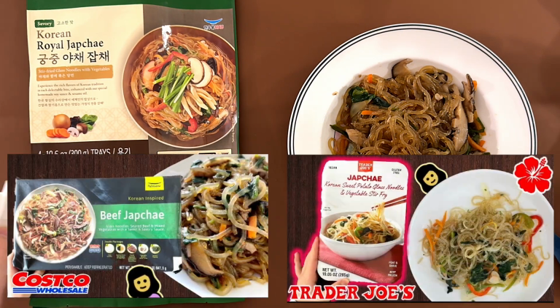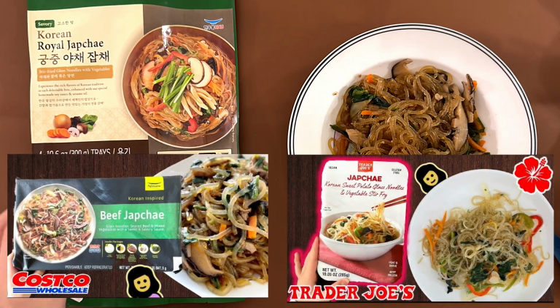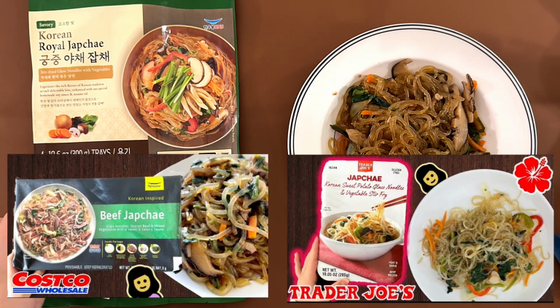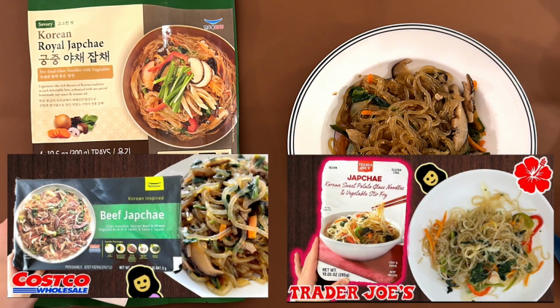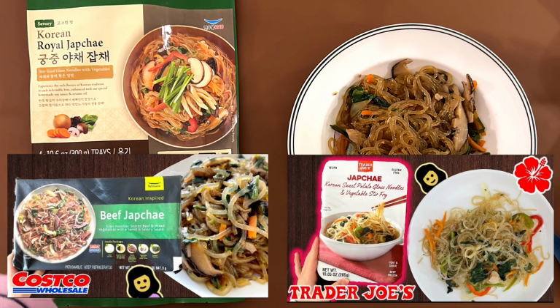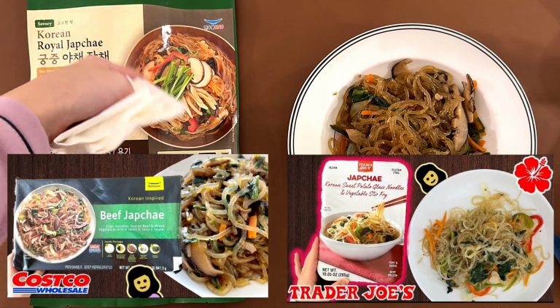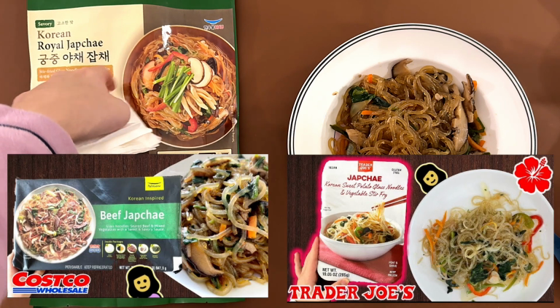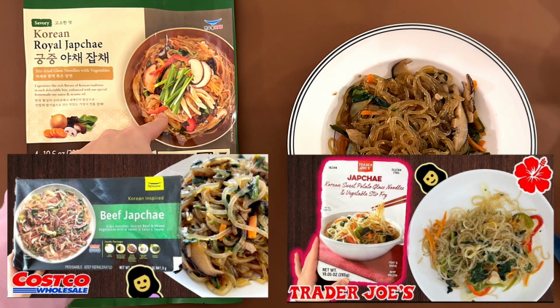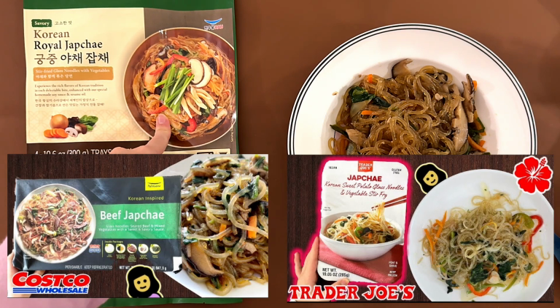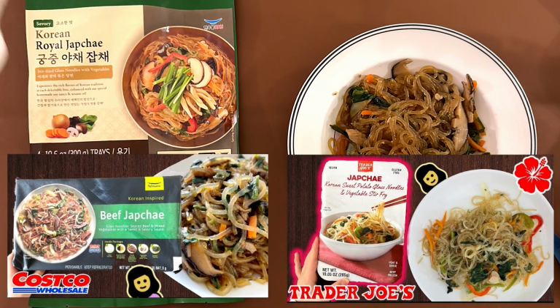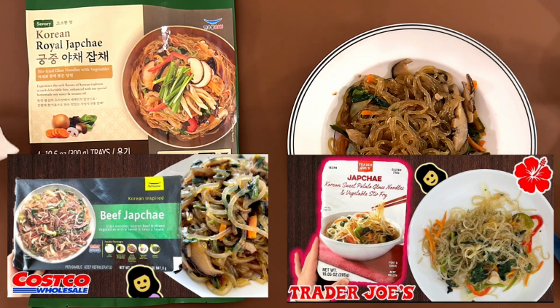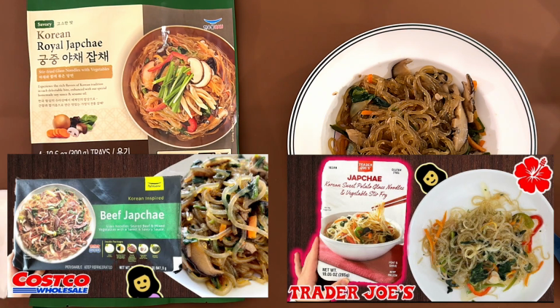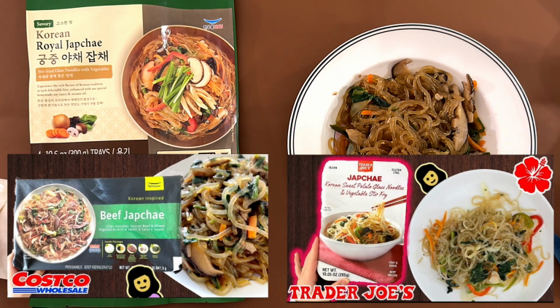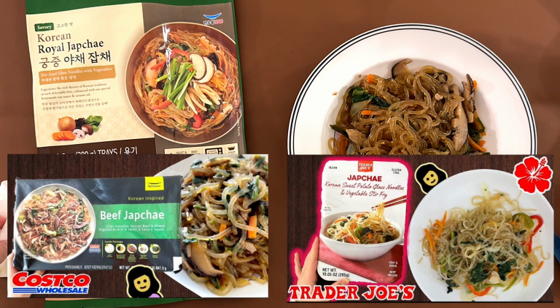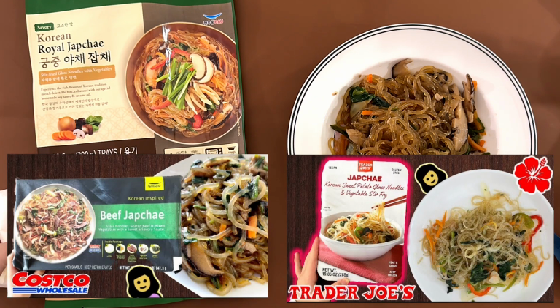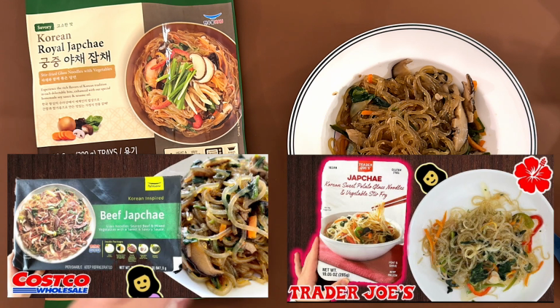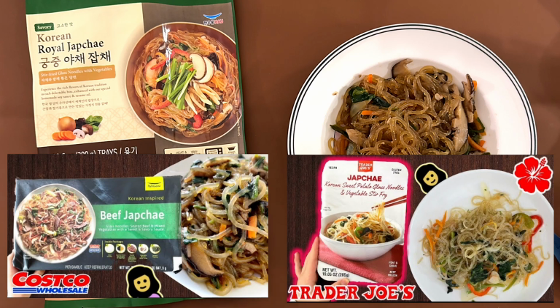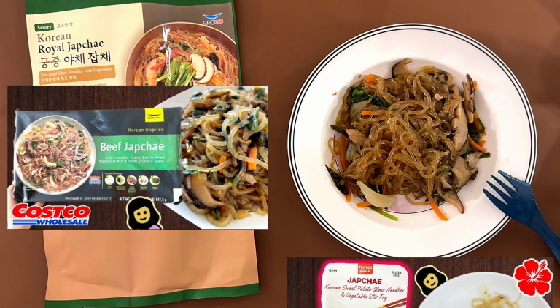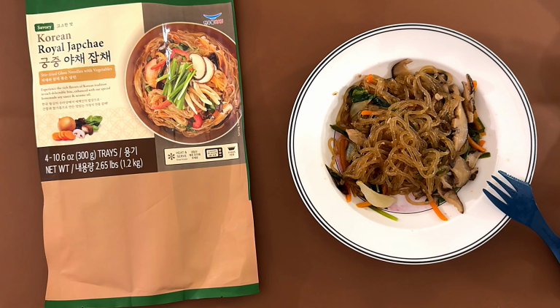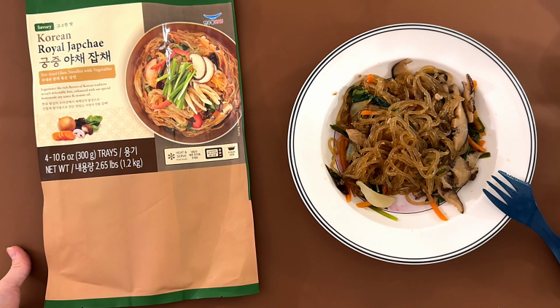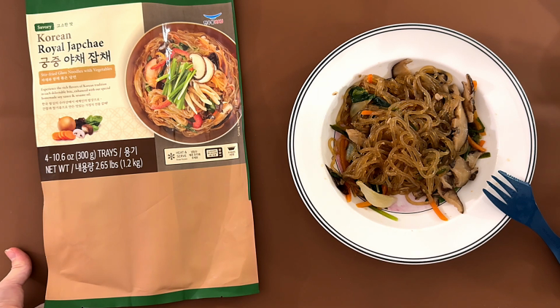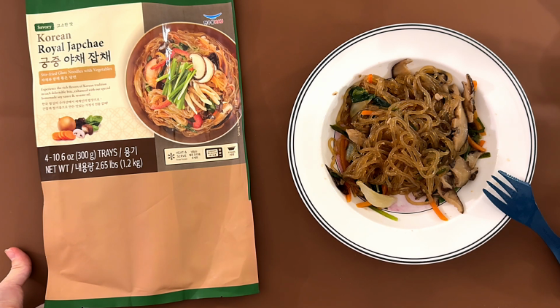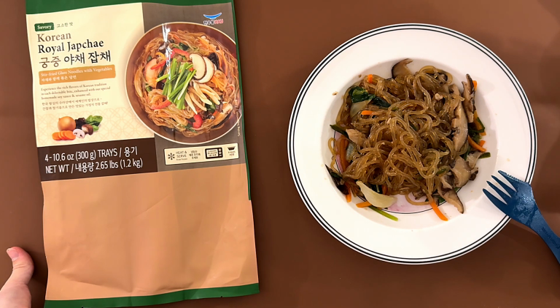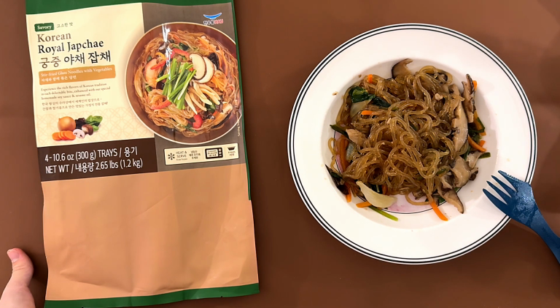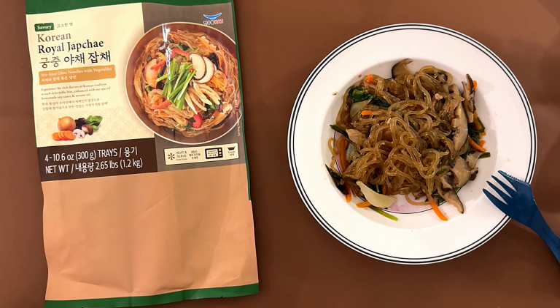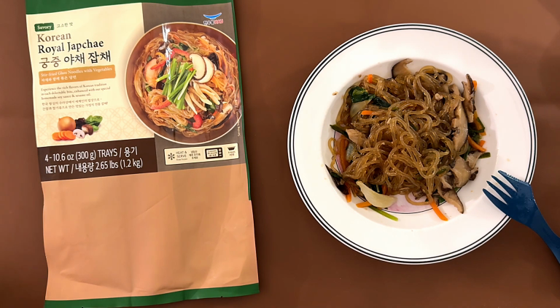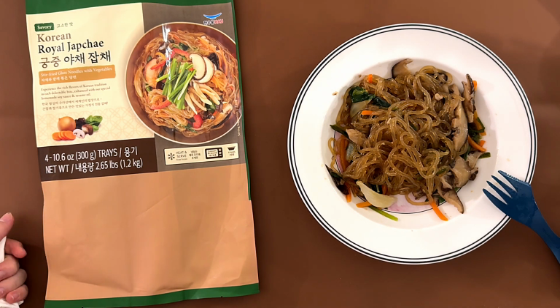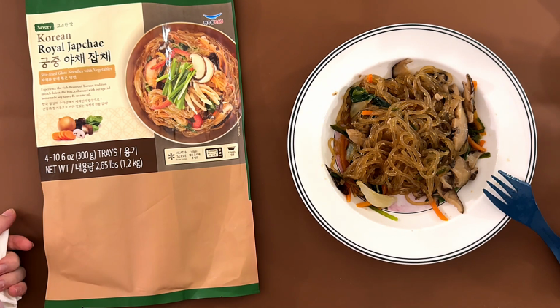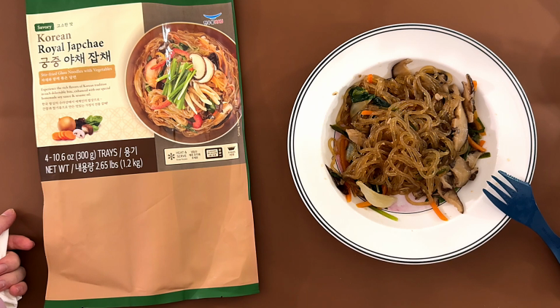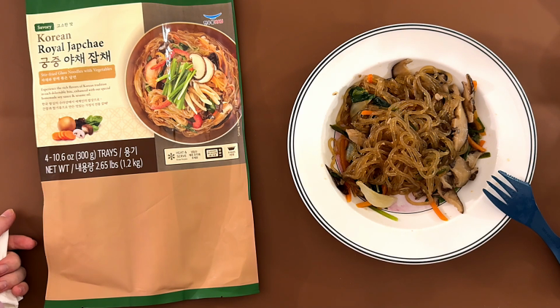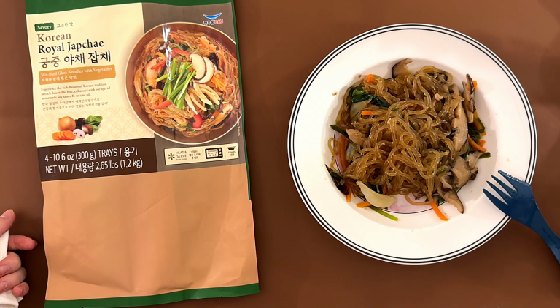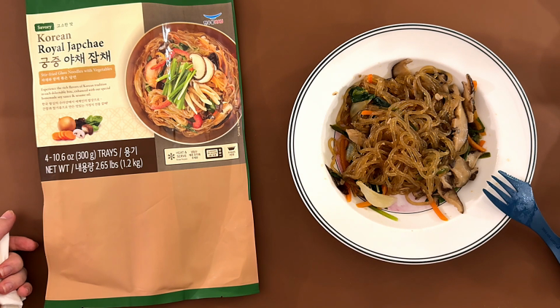We have tried others like these from a different brand, and I think out of them this is the best. Obviously I don't know what traditional tastes like, but it's a 4.1. It is on the more salty side, but I can manage.